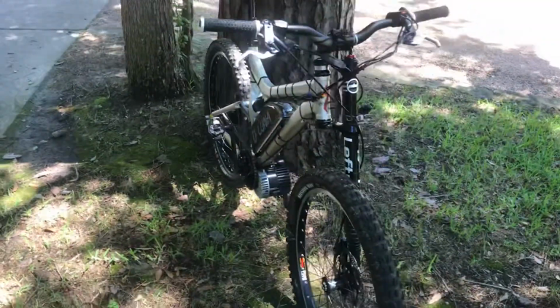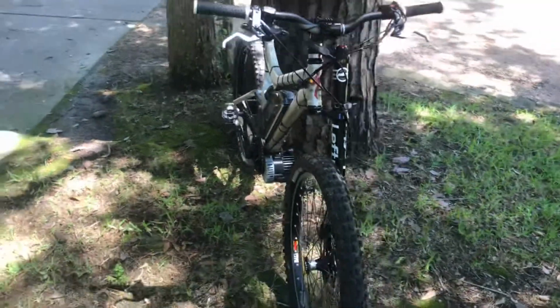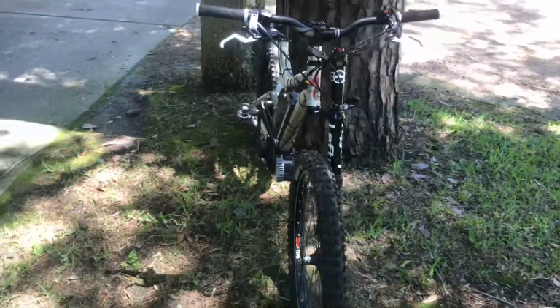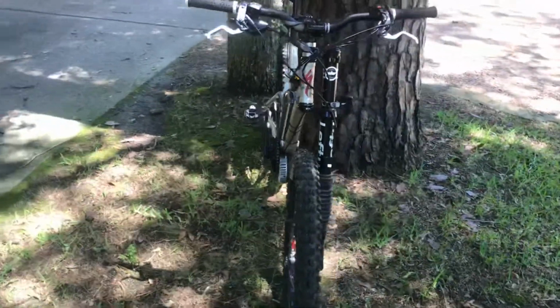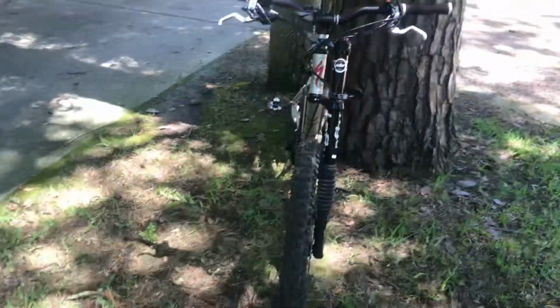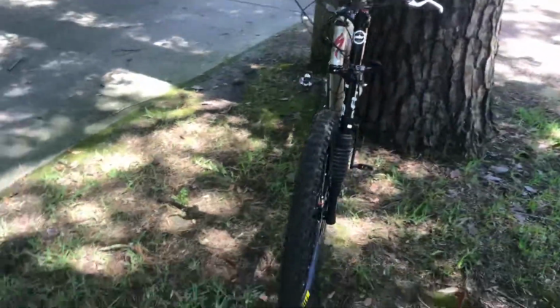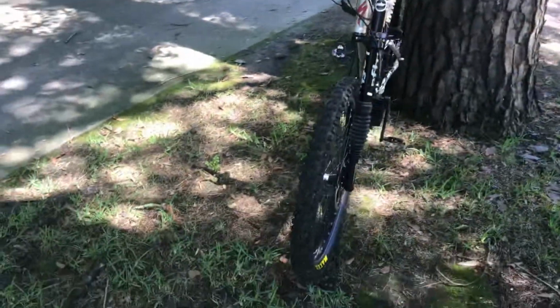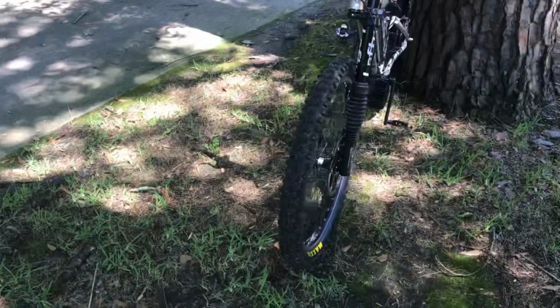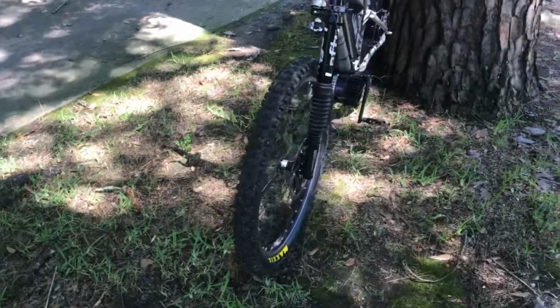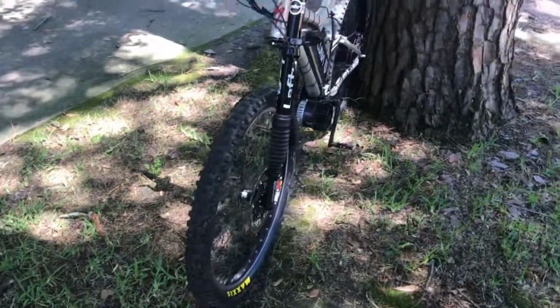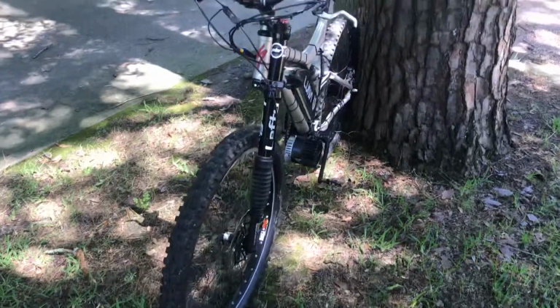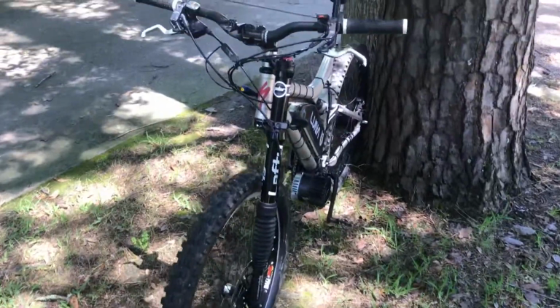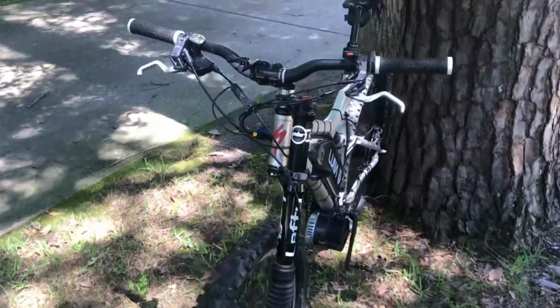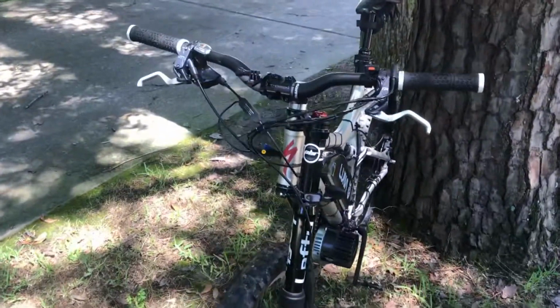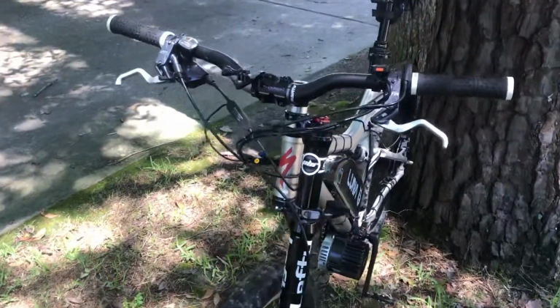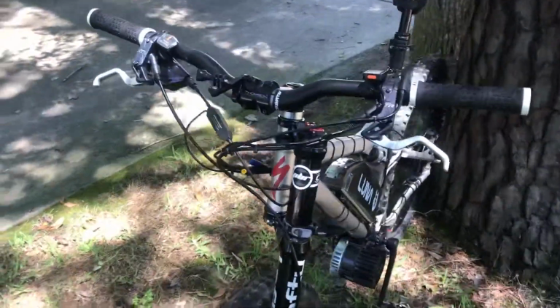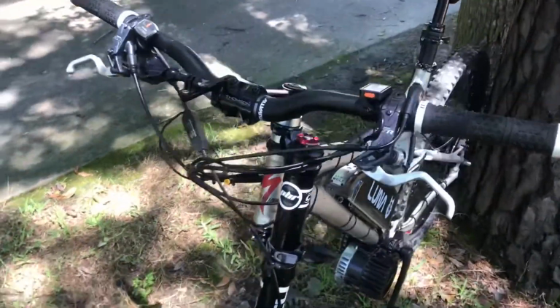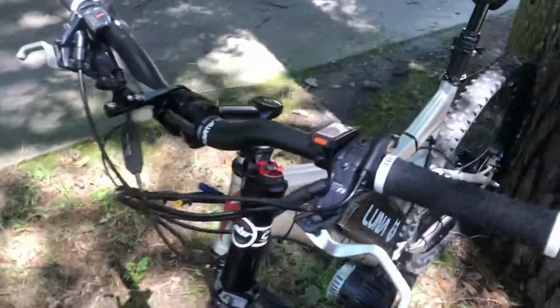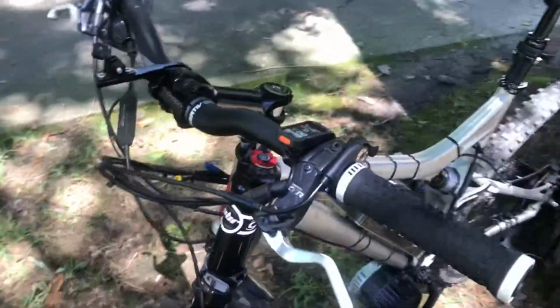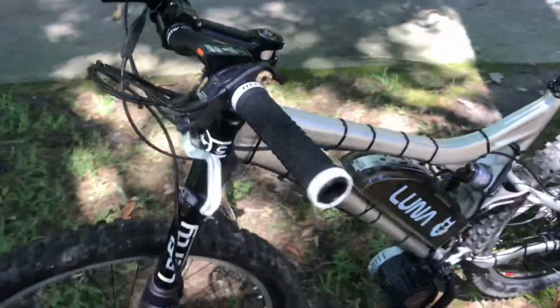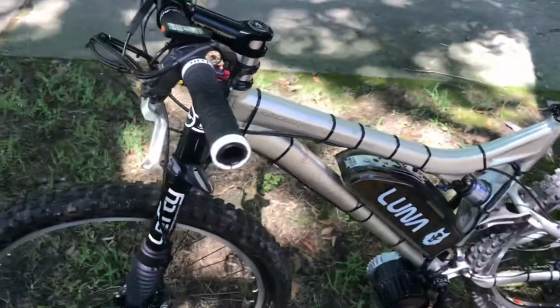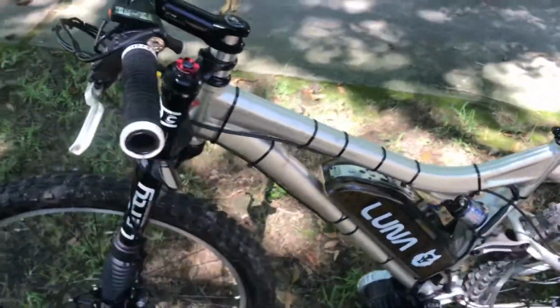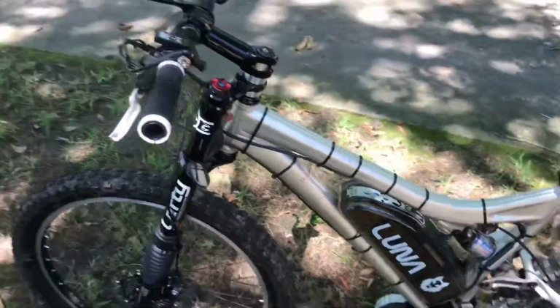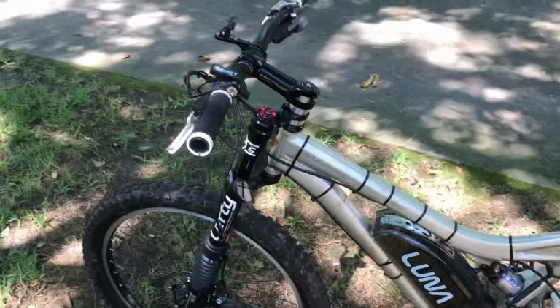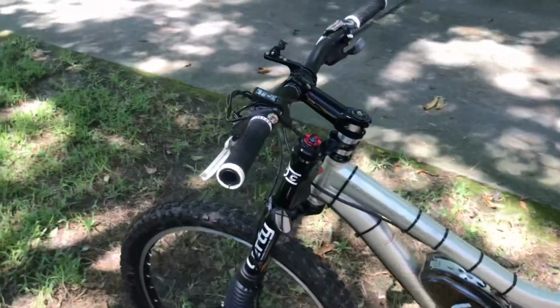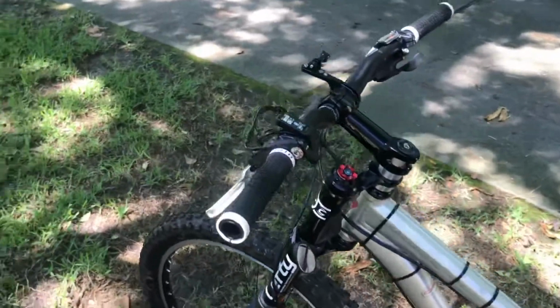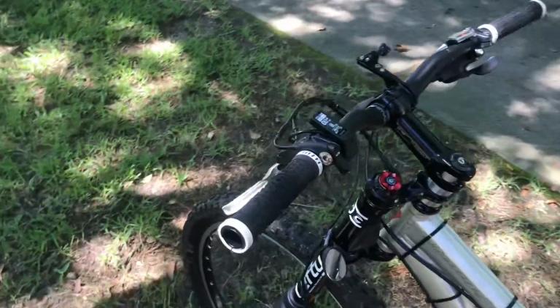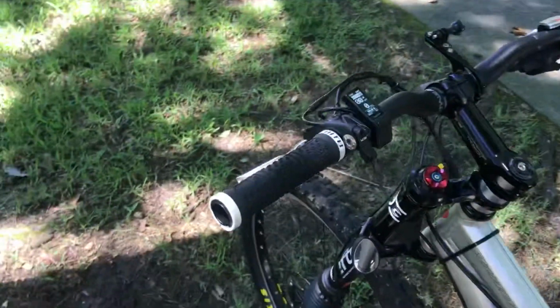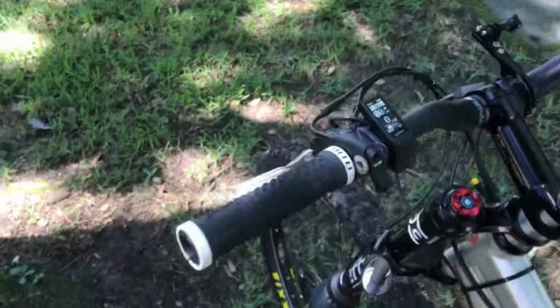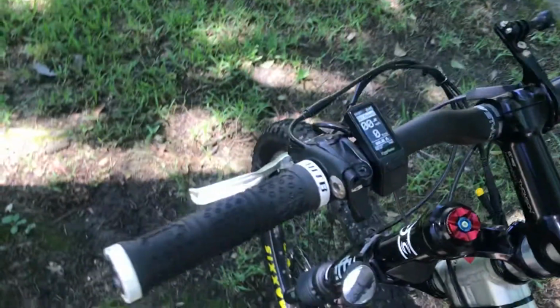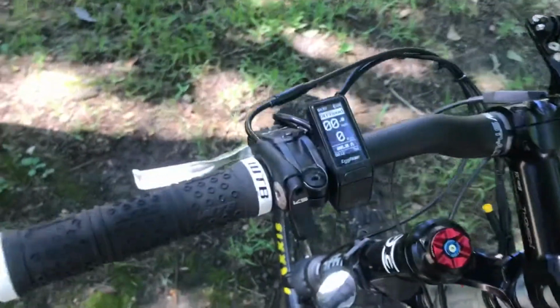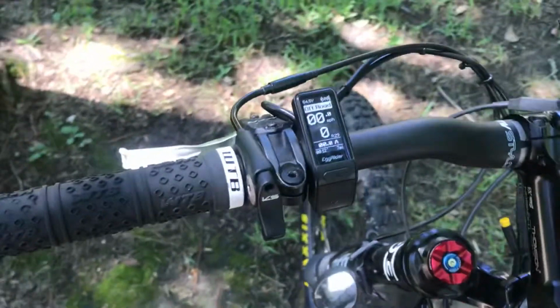Just walking you around it, give you a good idea of the rig I've got. Beautiful day — just got her all tuned up. That's an Egg Rider display.